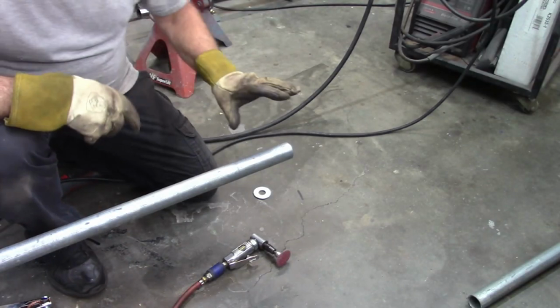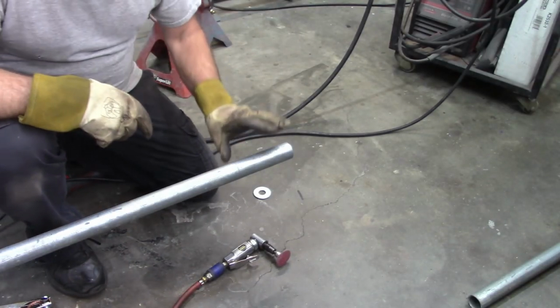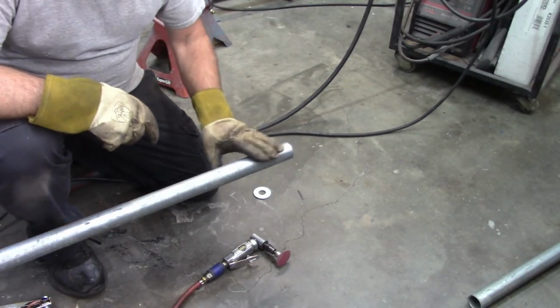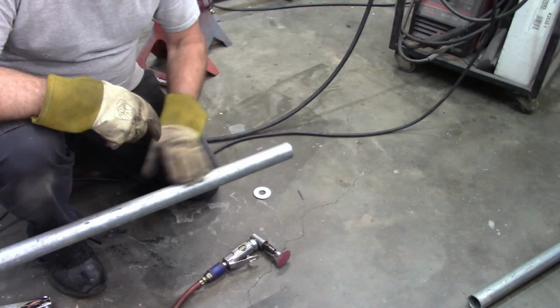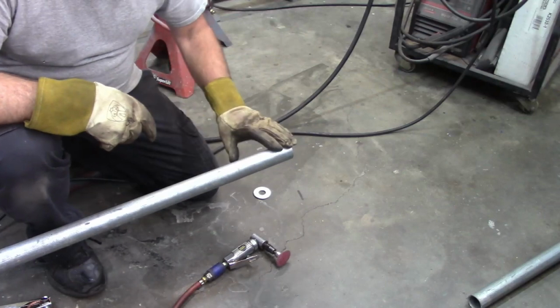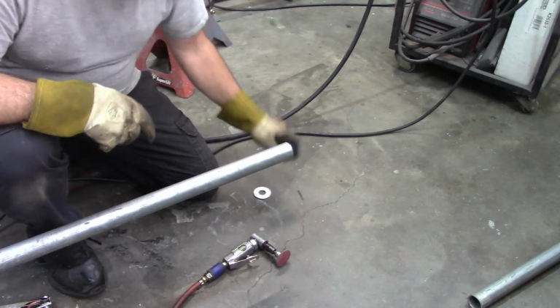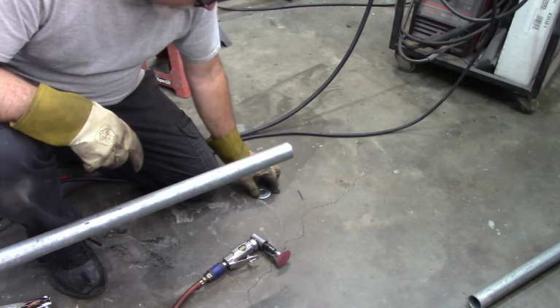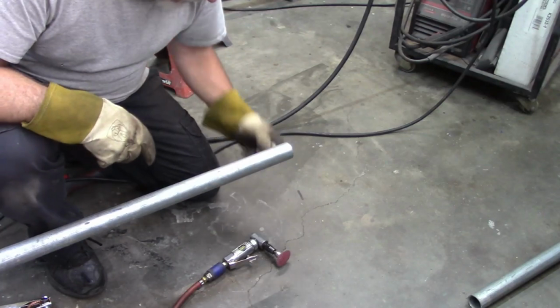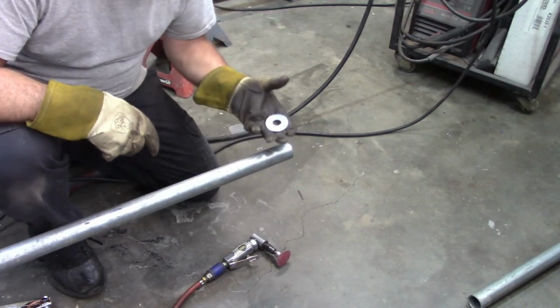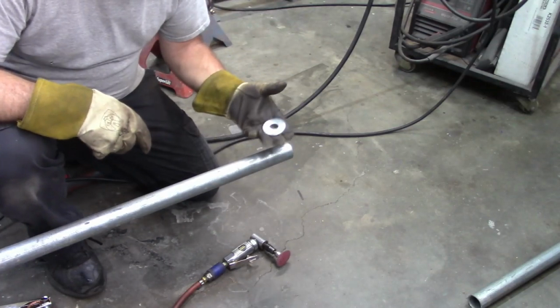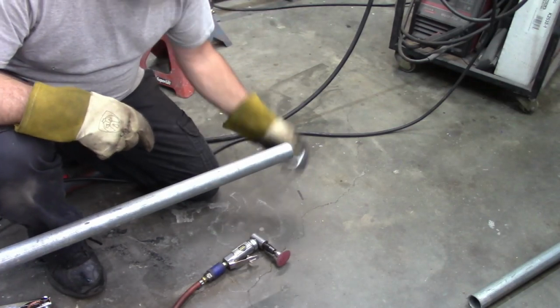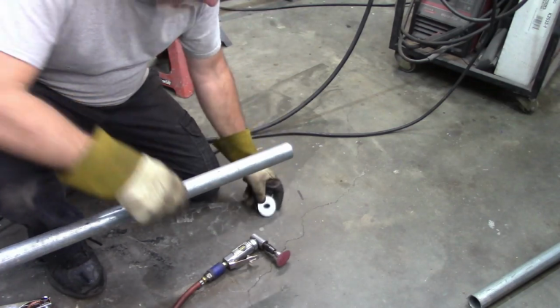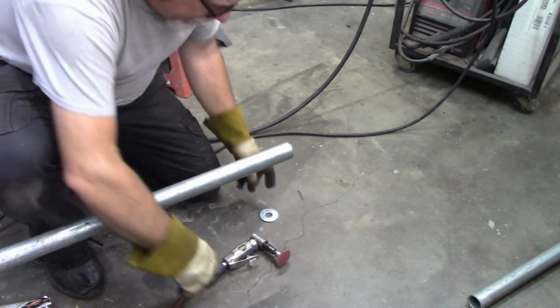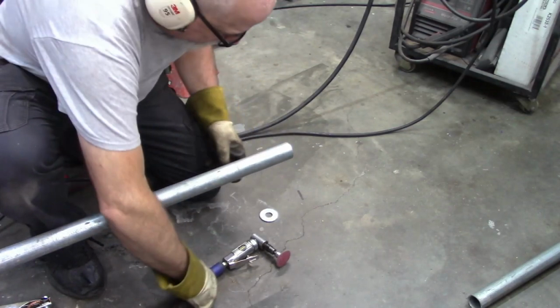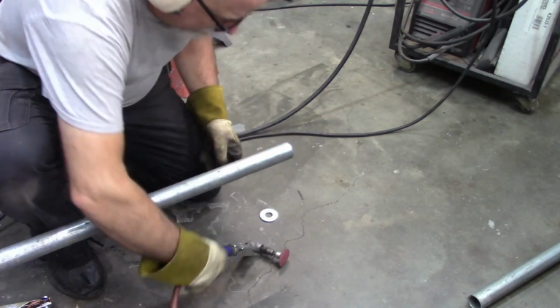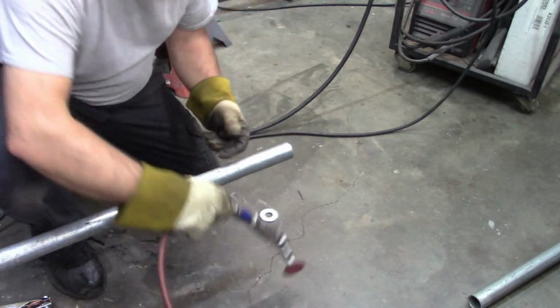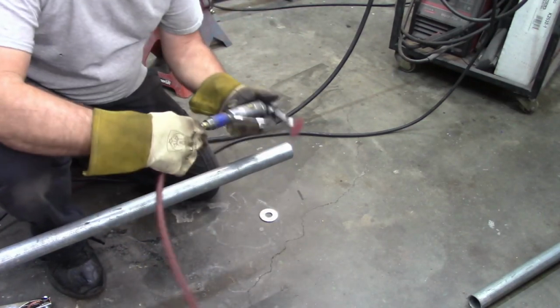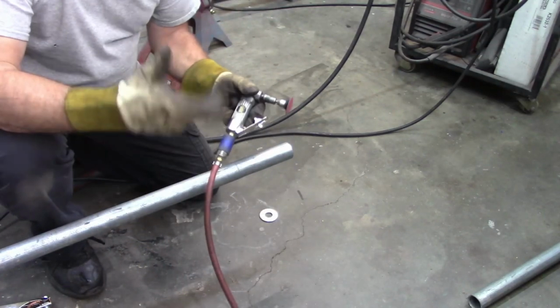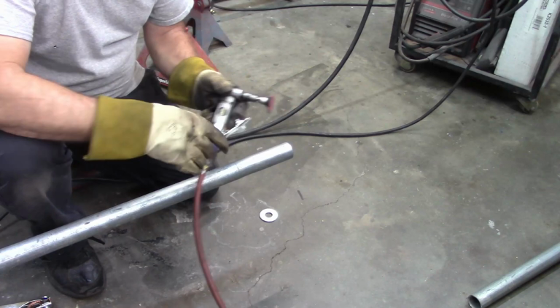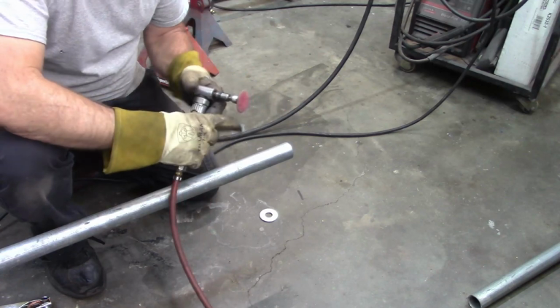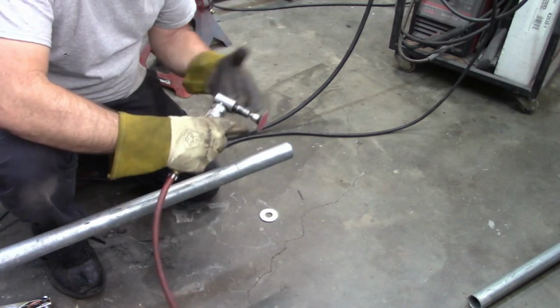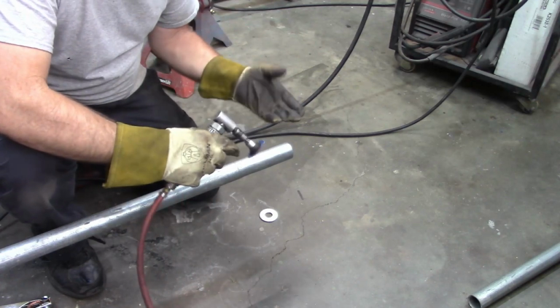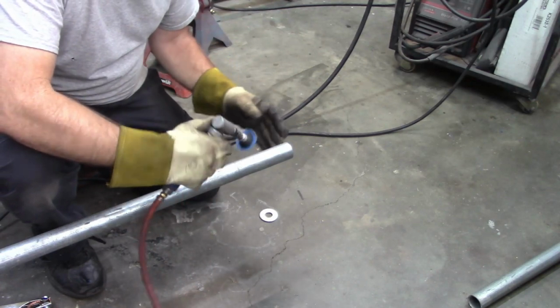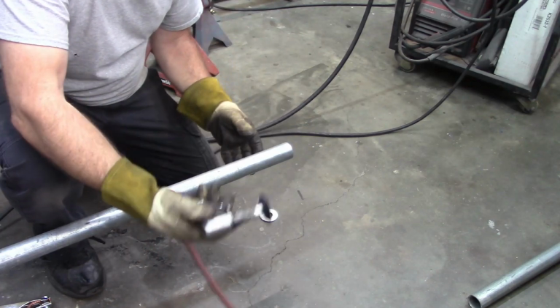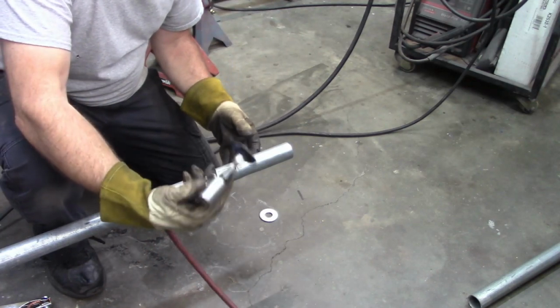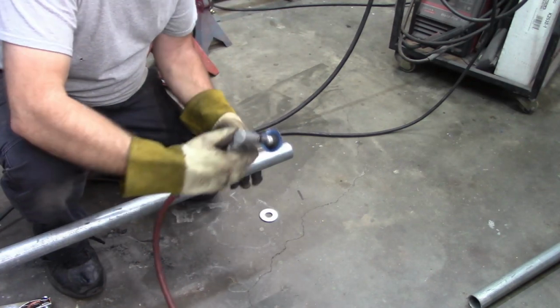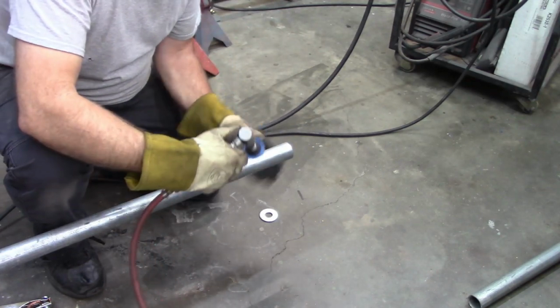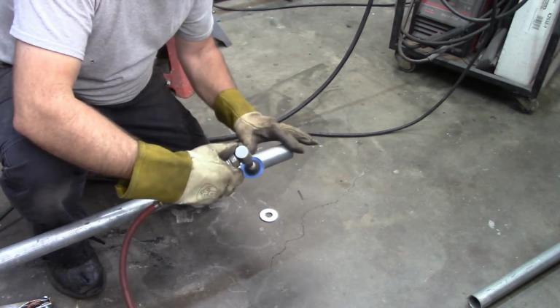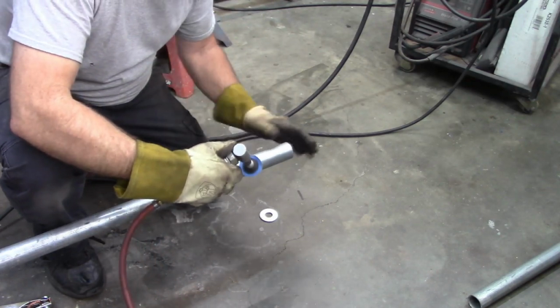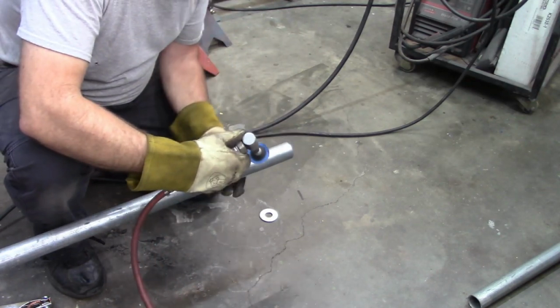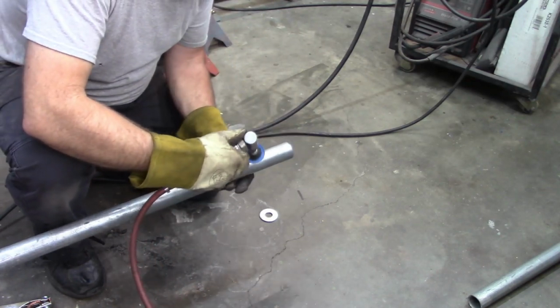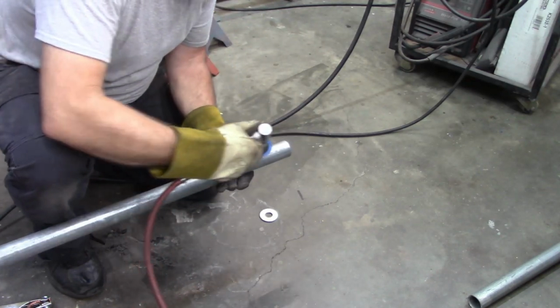This pipe is galvanized, and I believe the washer is too. You really don't want to breathe the galvanized fumes if you're trying to weld it, so take a sanding disc and remove any of that material.